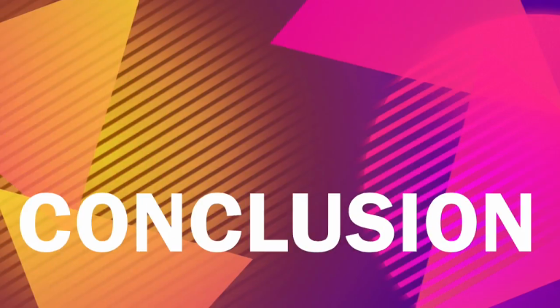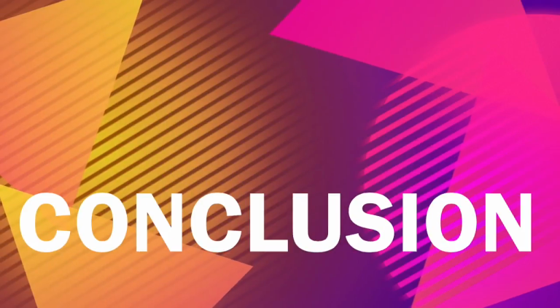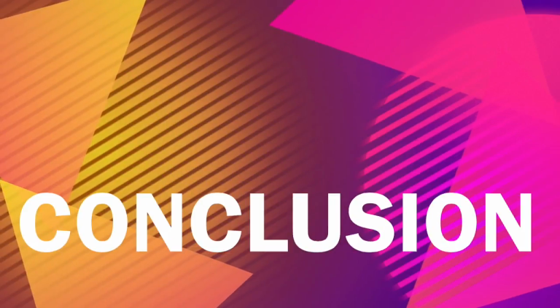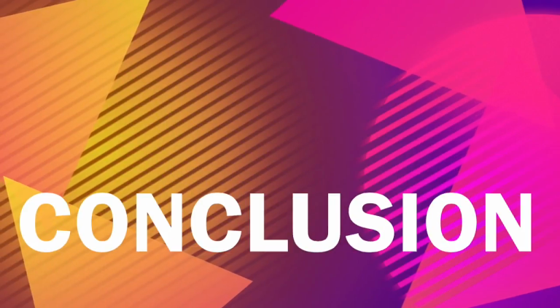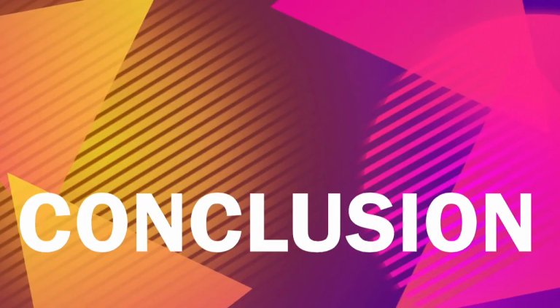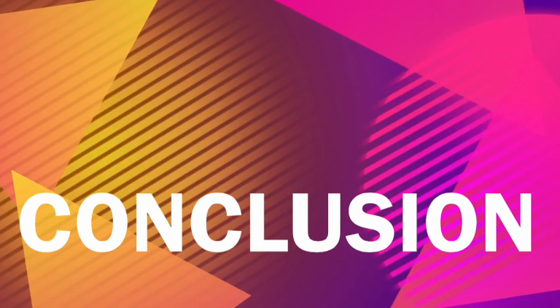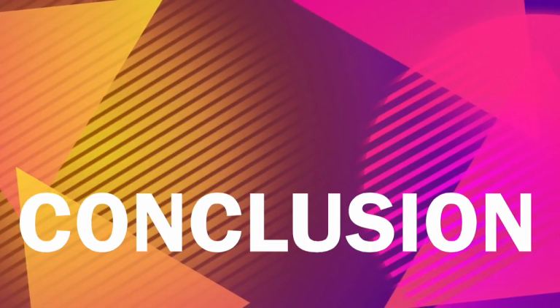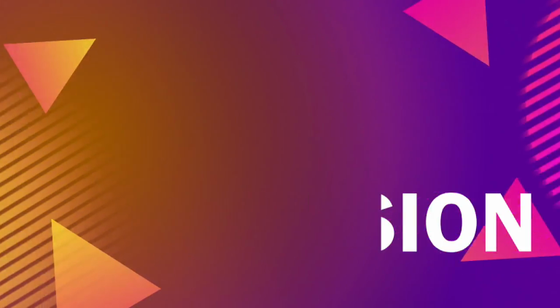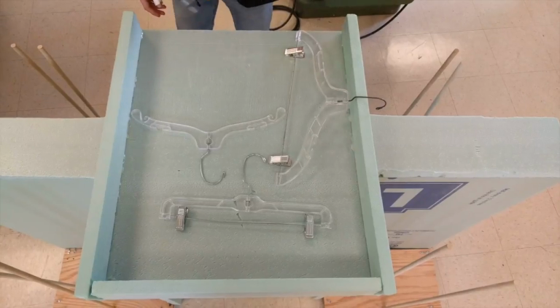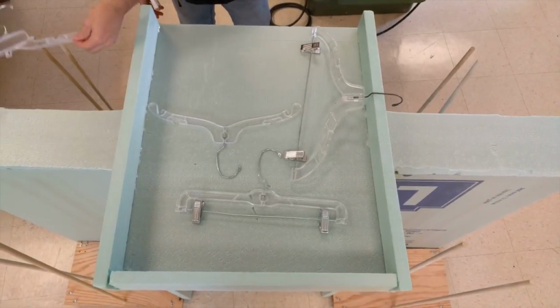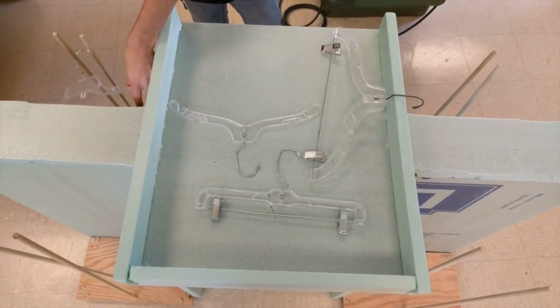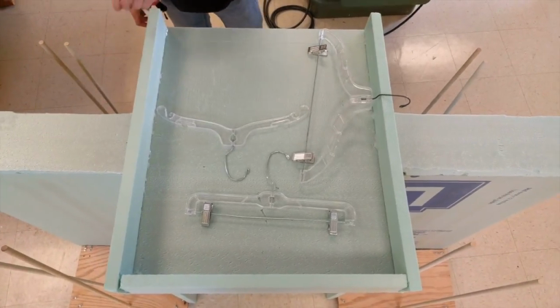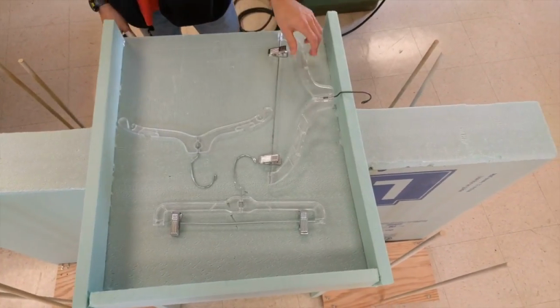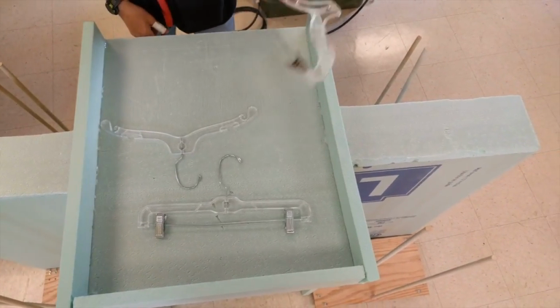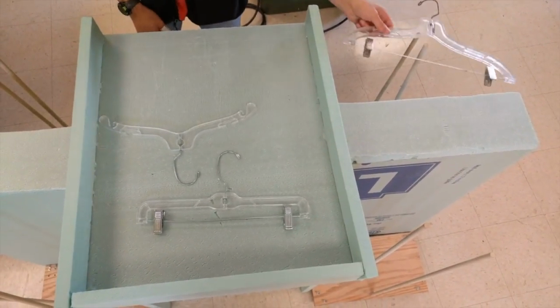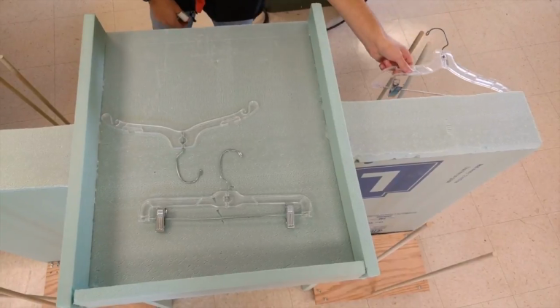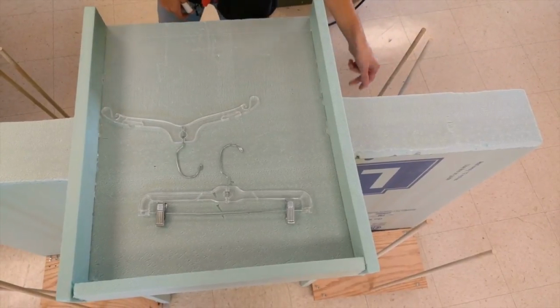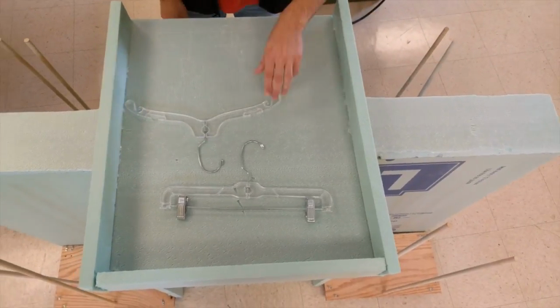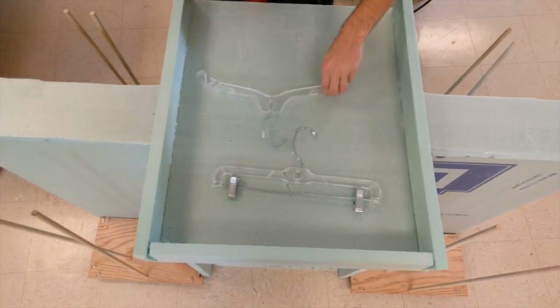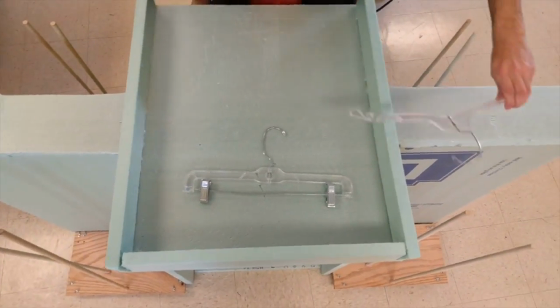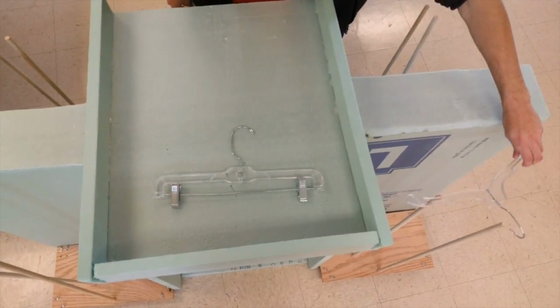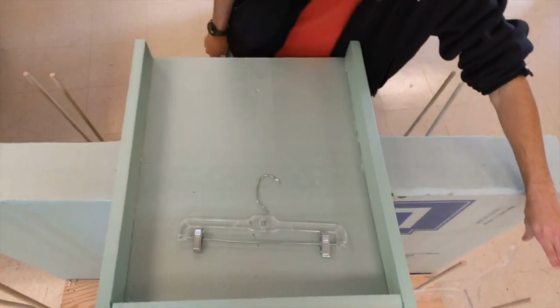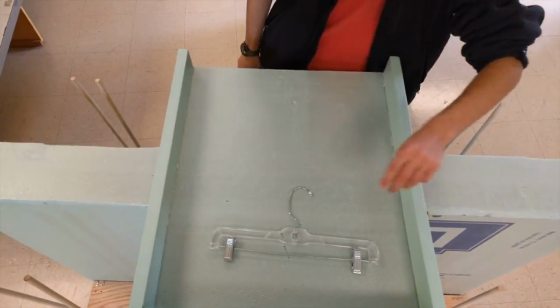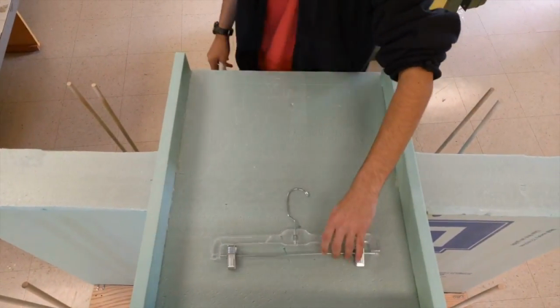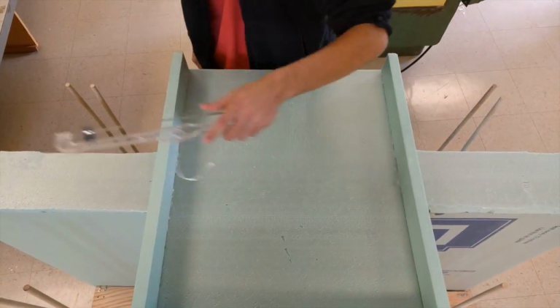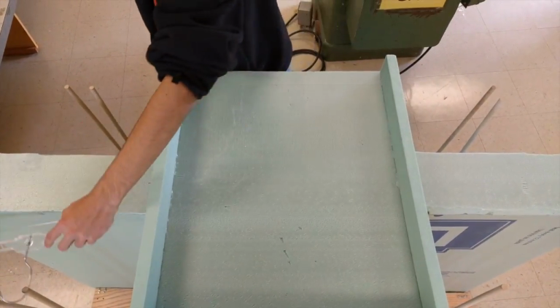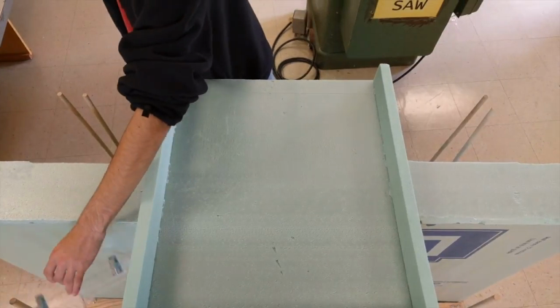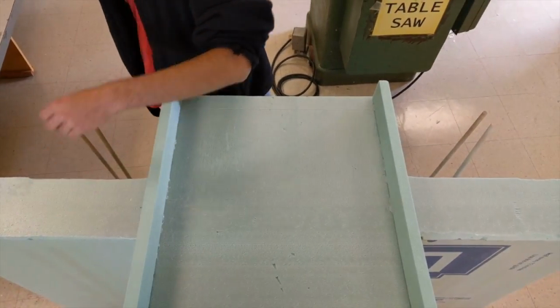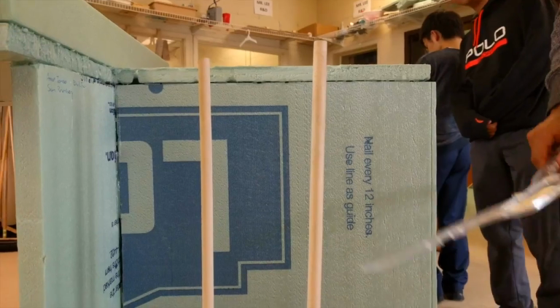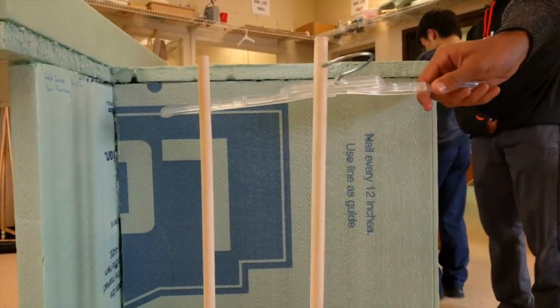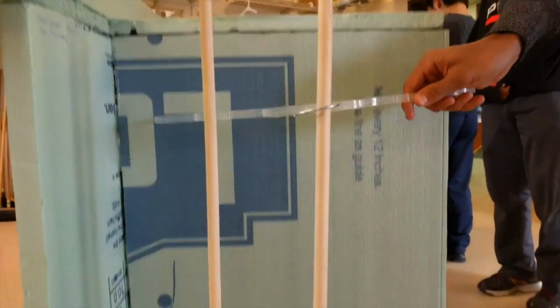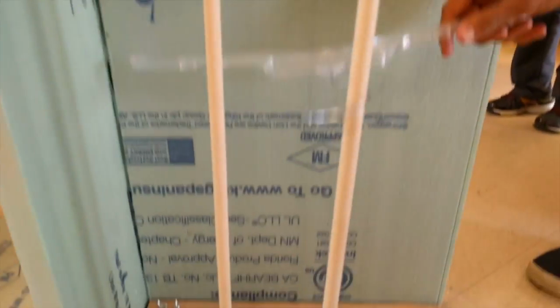Since the process of sorting hangers isn't any one person's job, employees have to take time out of their regular work to sort these hangers so that workflow can be maintained. With our new device, we are allowing them to free up time and space, and ultimately improve overall efficiency.